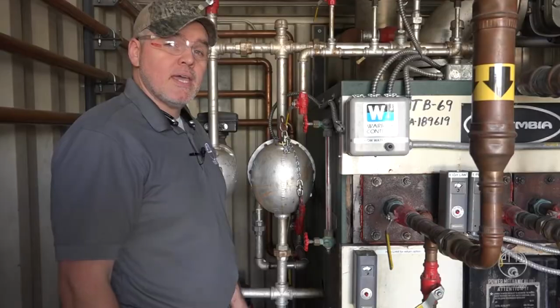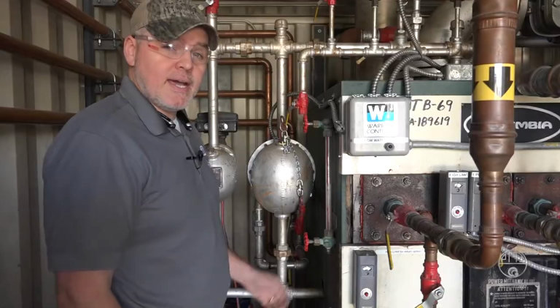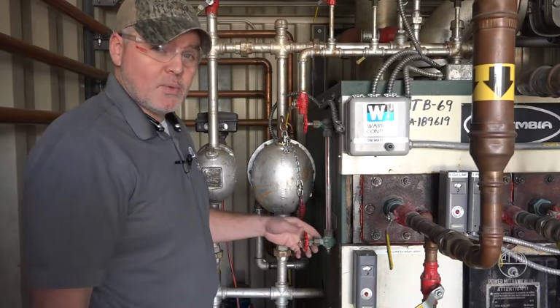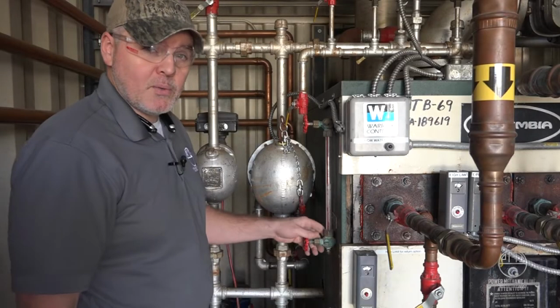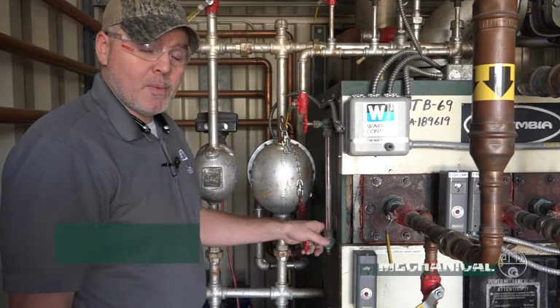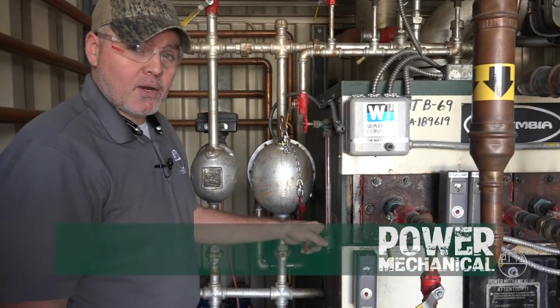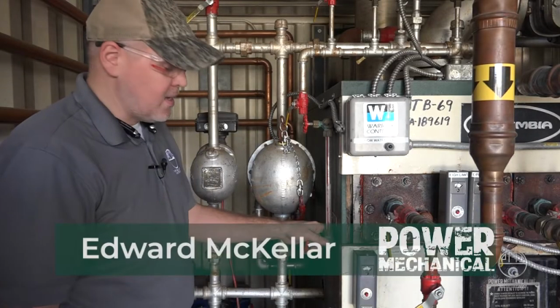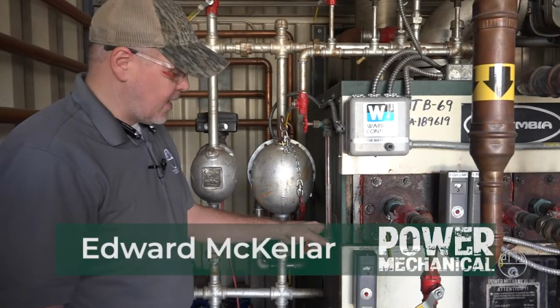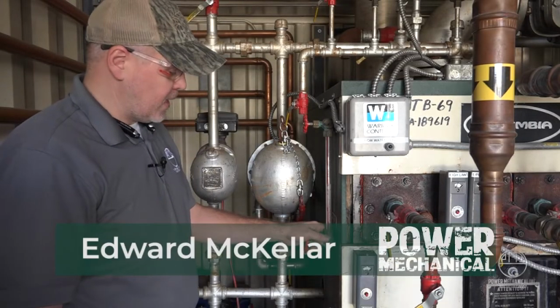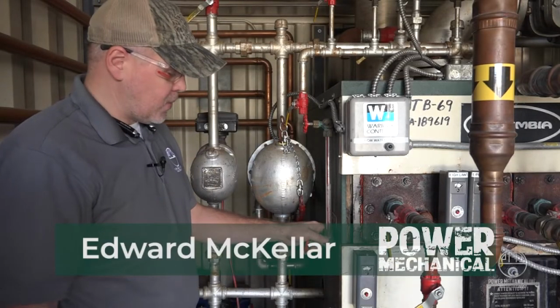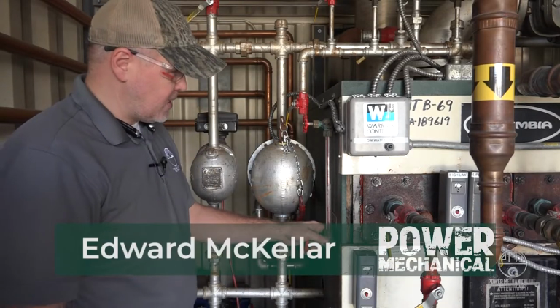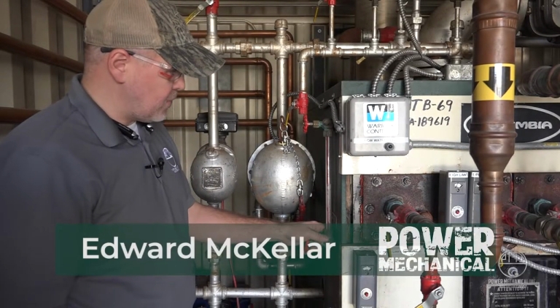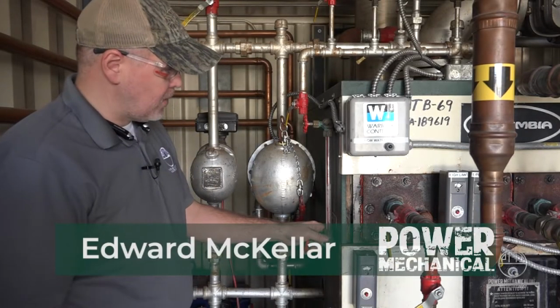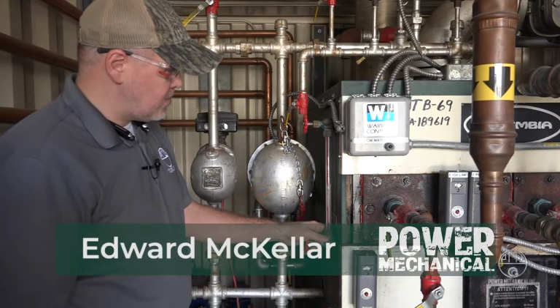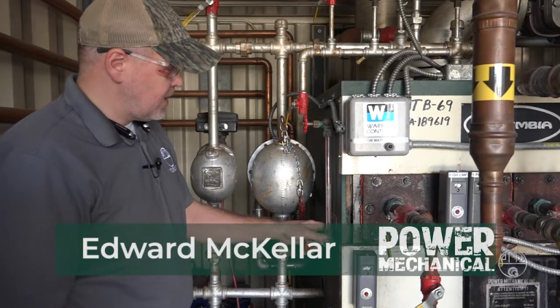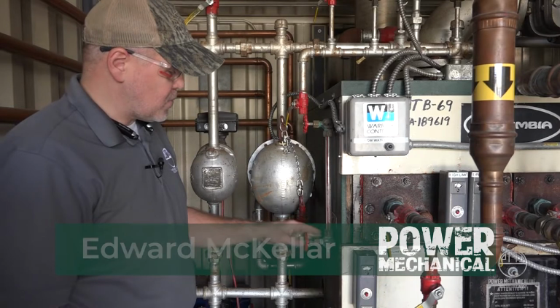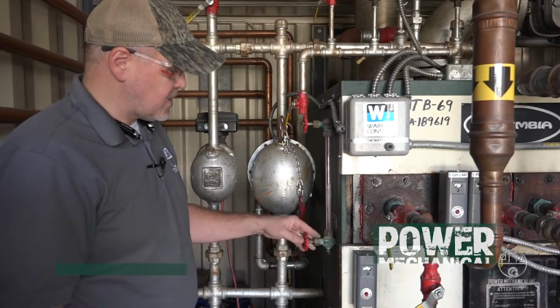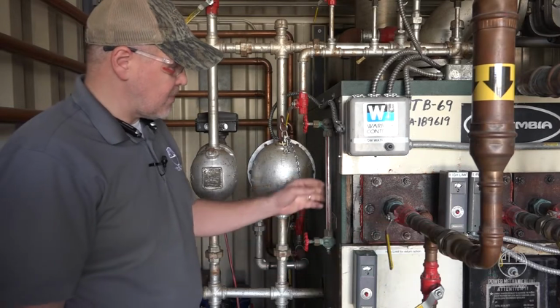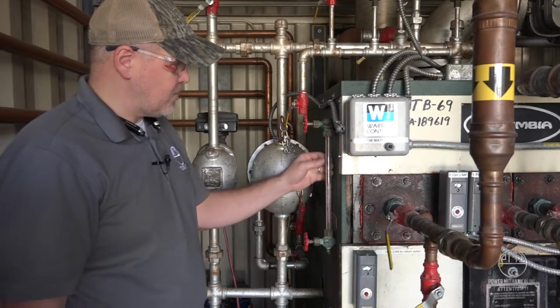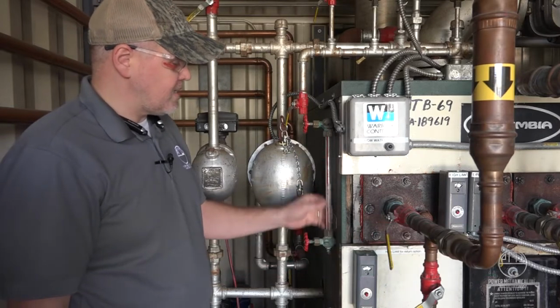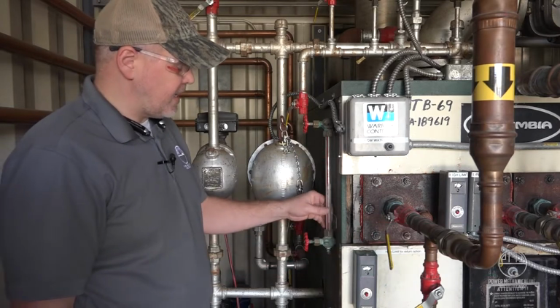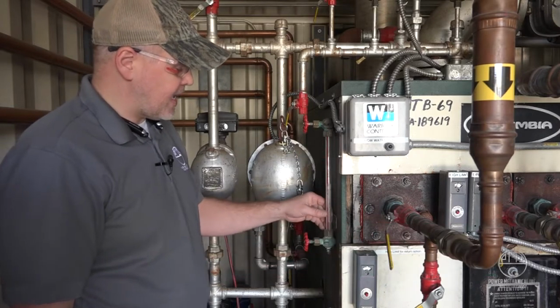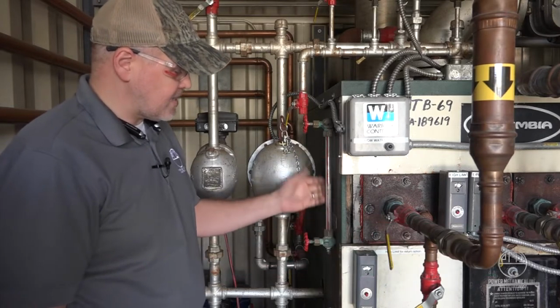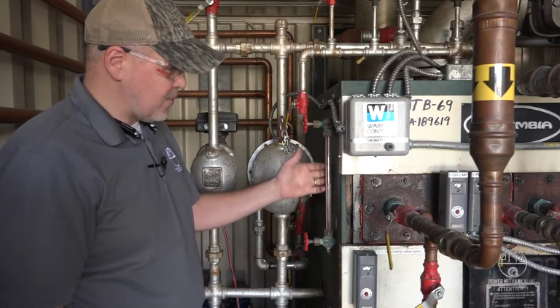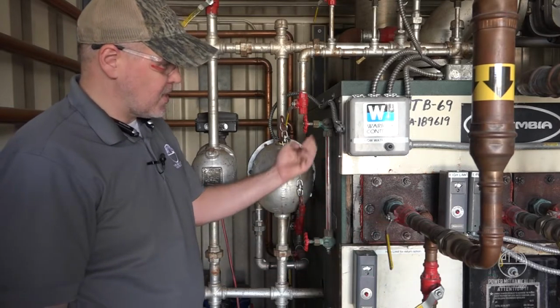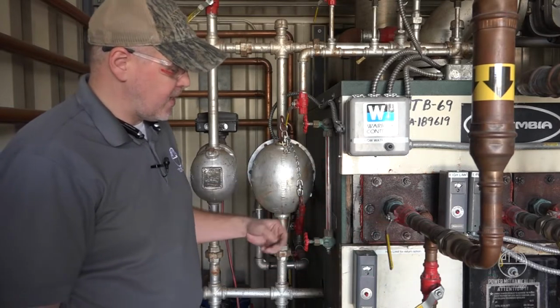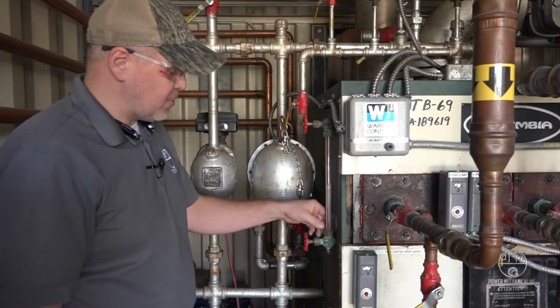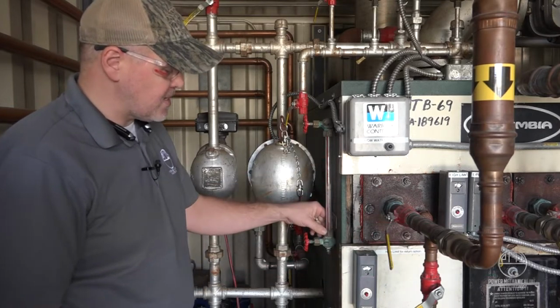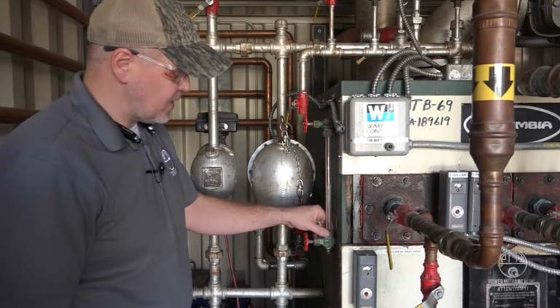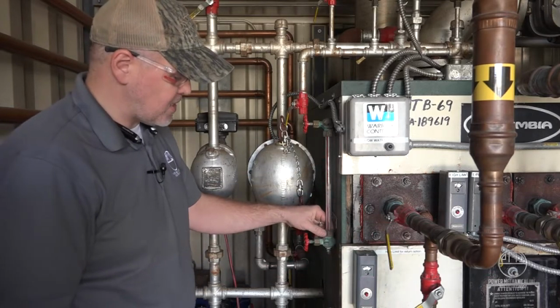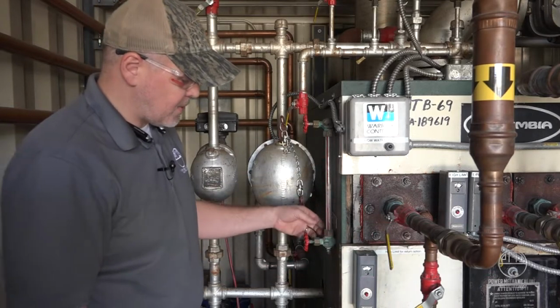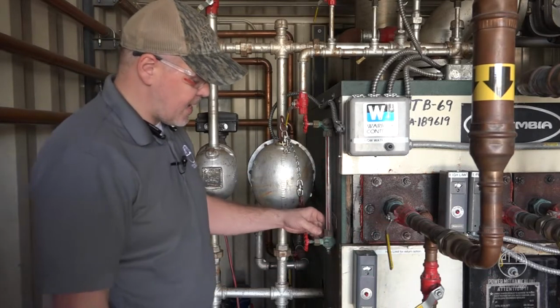Hey guys, Edward here with Power Mechanical. I want to give you a quick tip for your boiler rooms. Last week we talked about replacing gauge glasses and today we're just going to go ahead and replace this one and let you see how we do that.